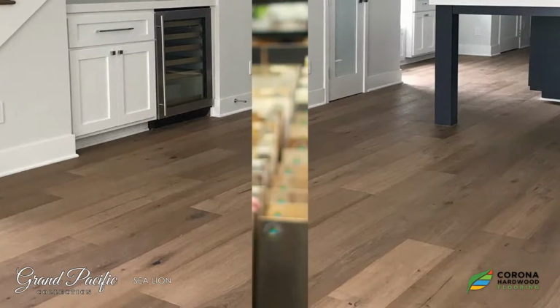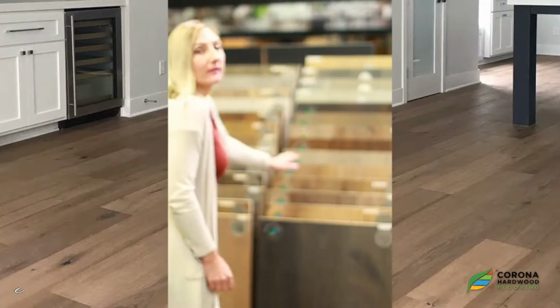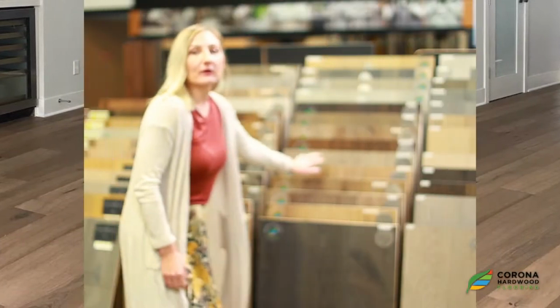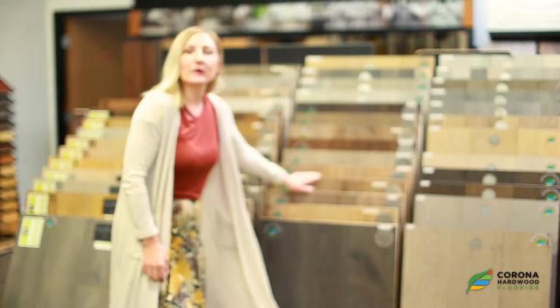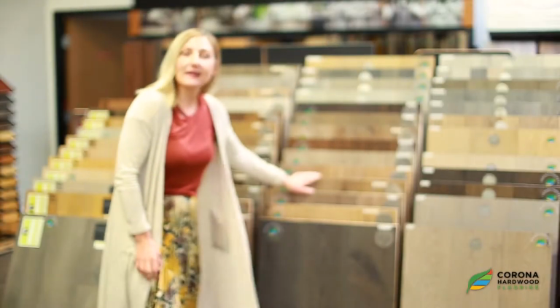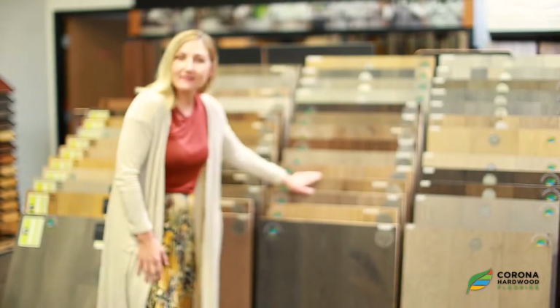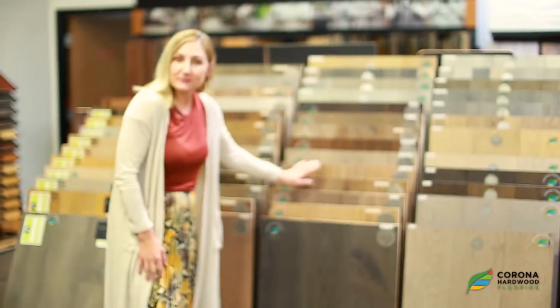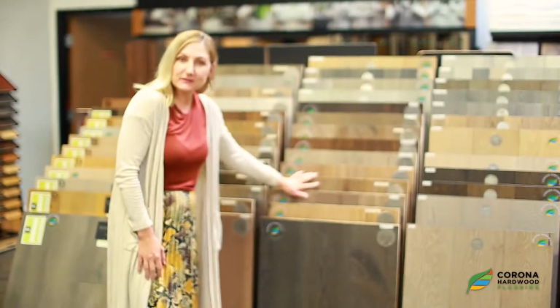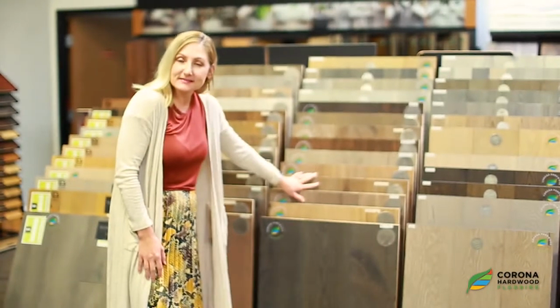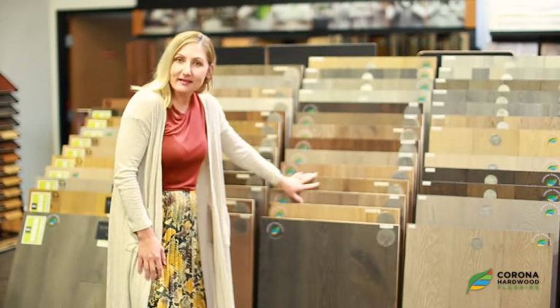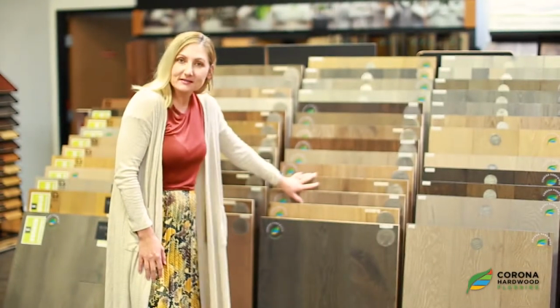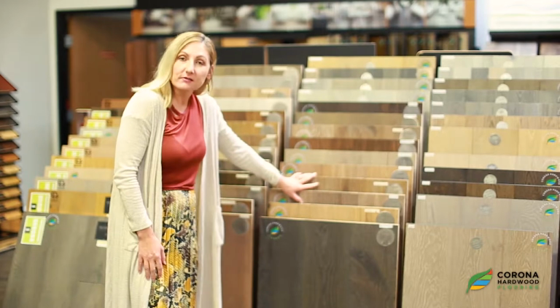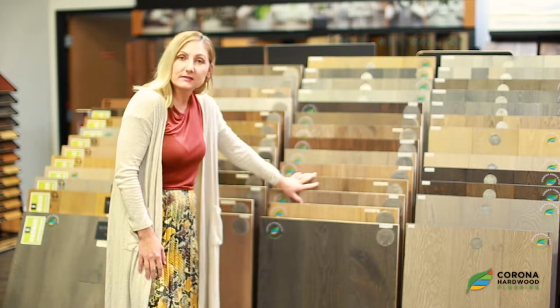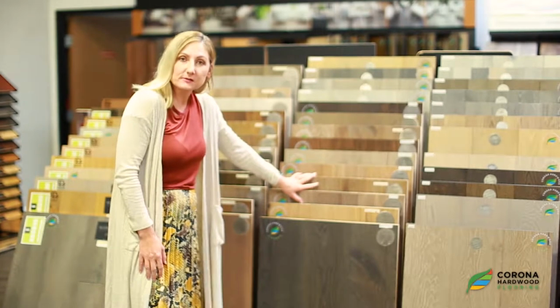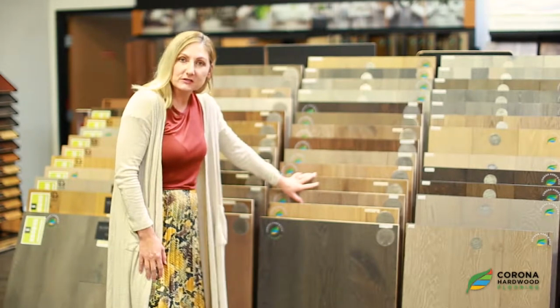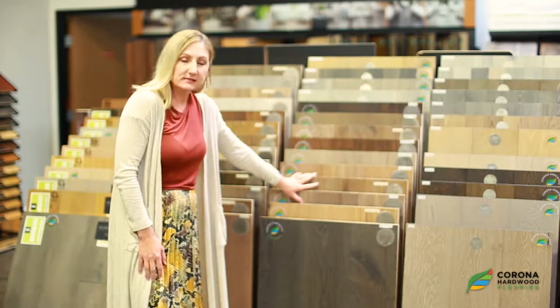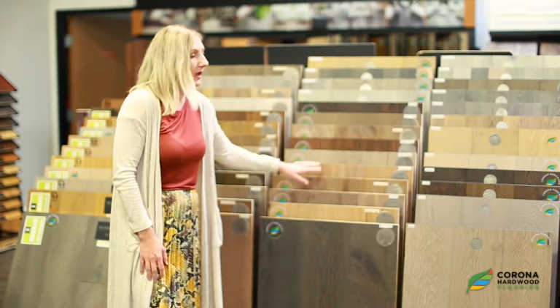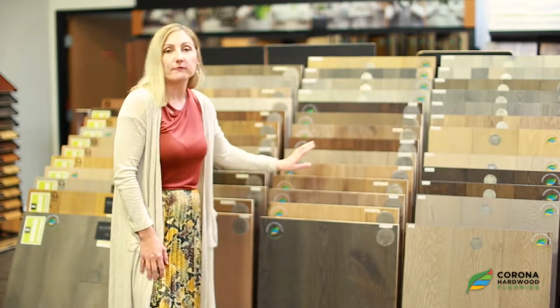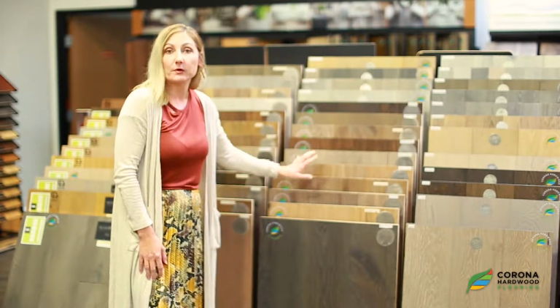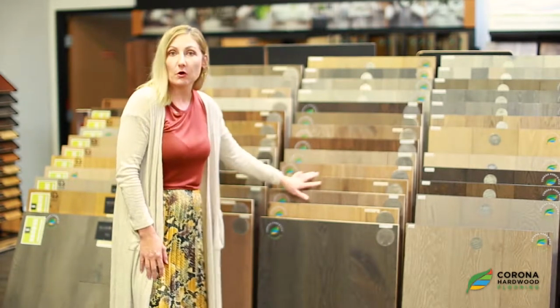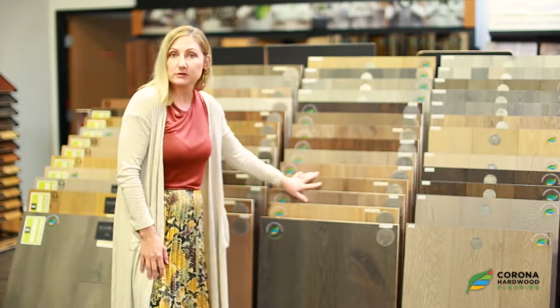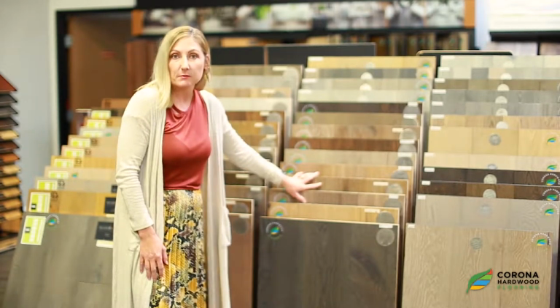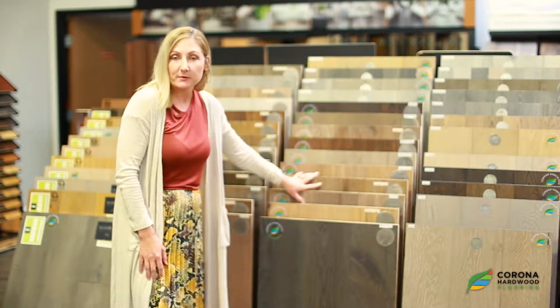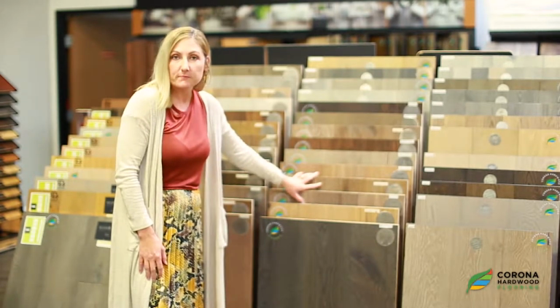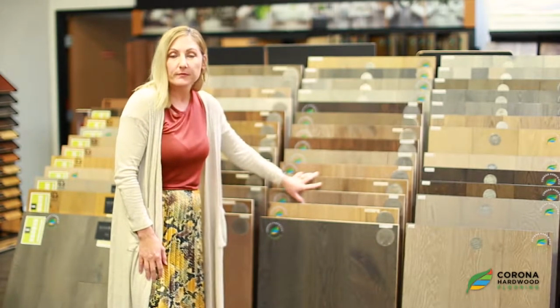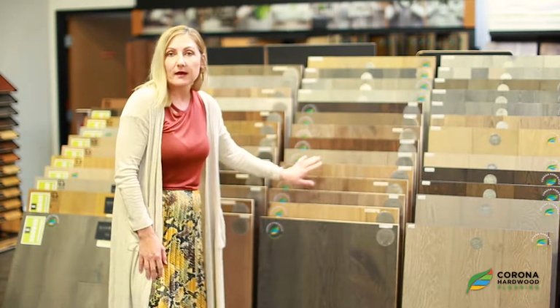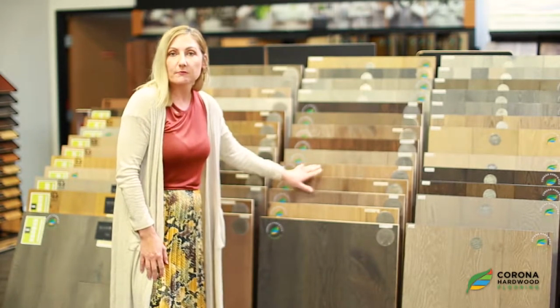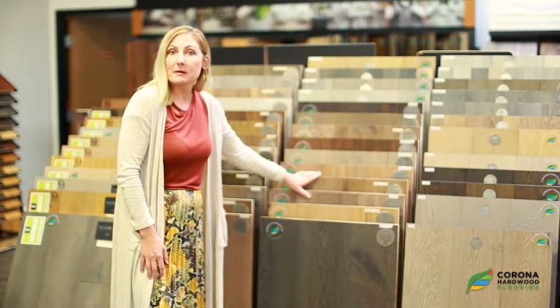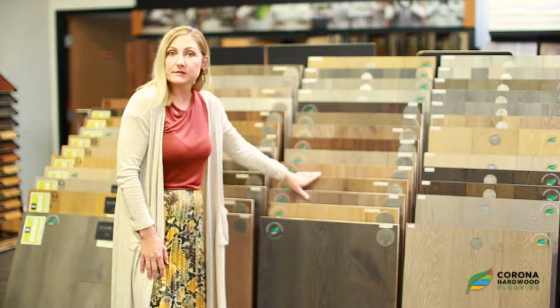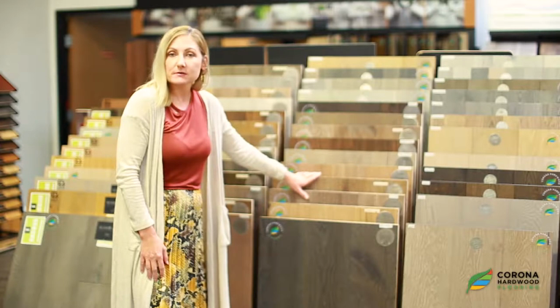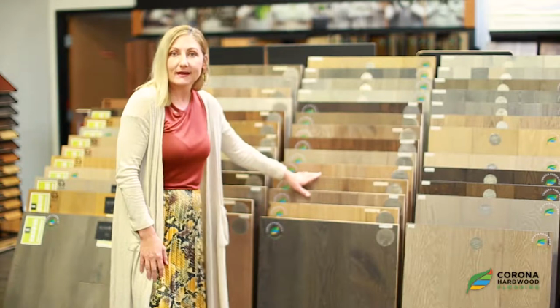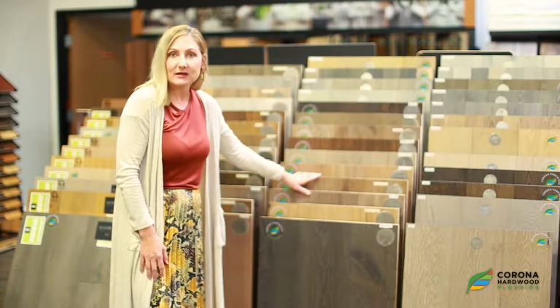There are 29 colors featured in this collection in three different species. We have Yorkian oak, which is very popular, a few maple skews, and acacia.